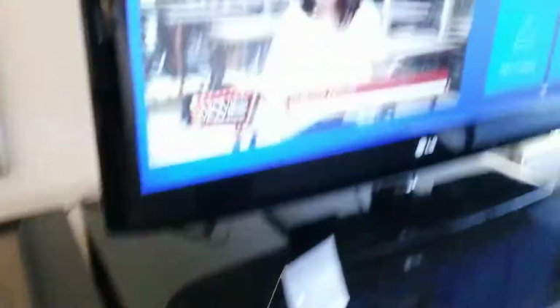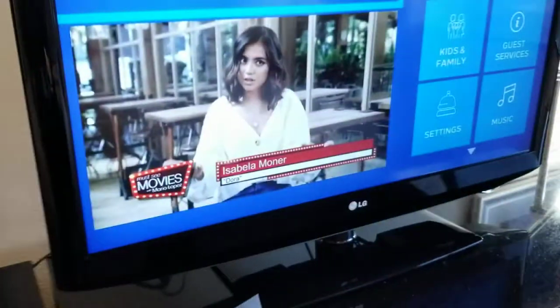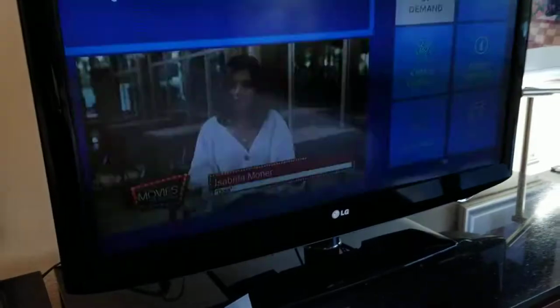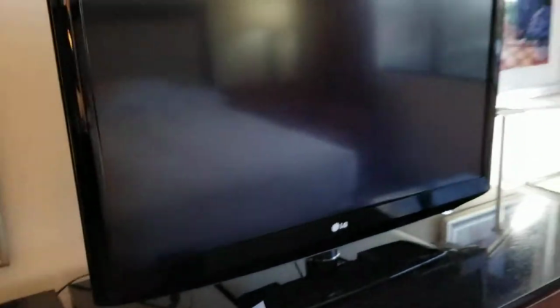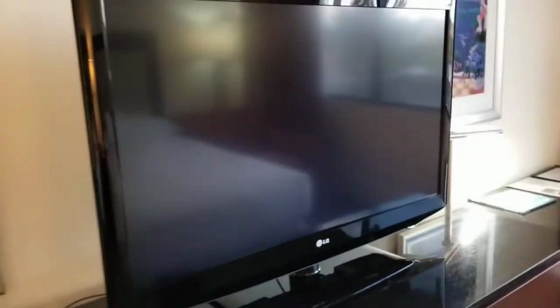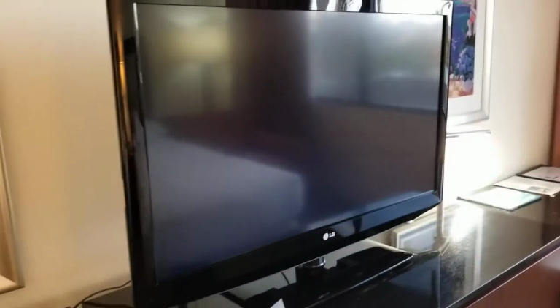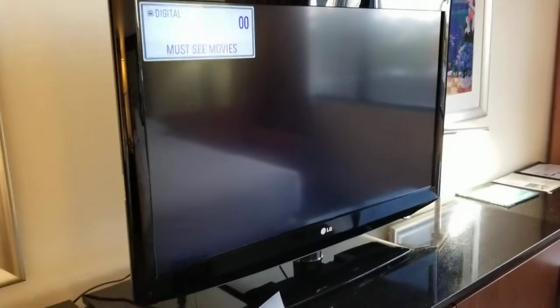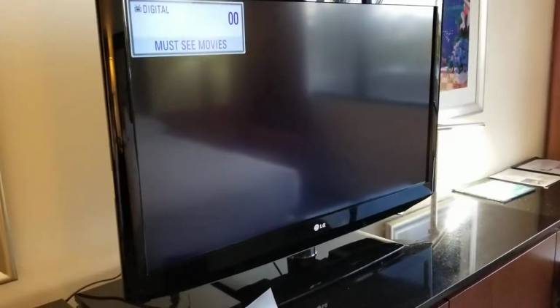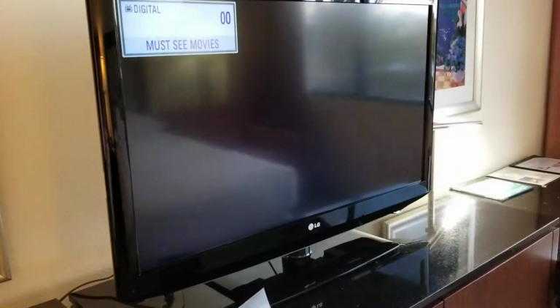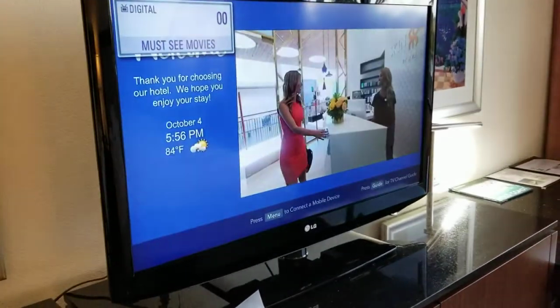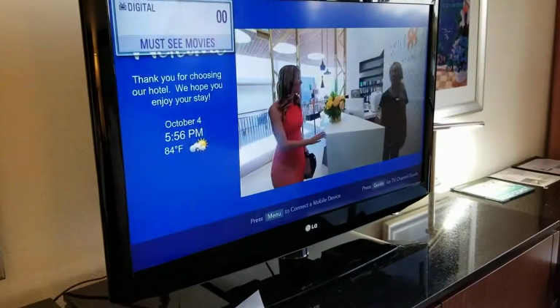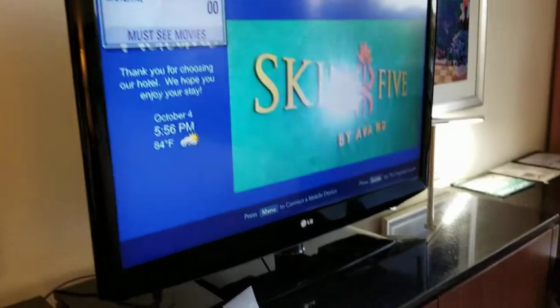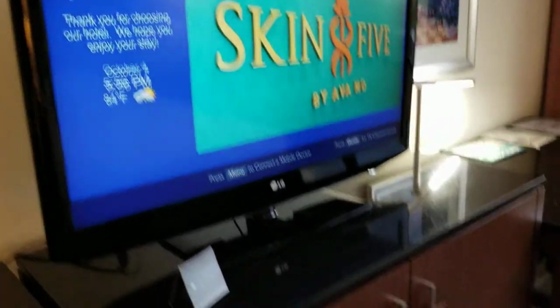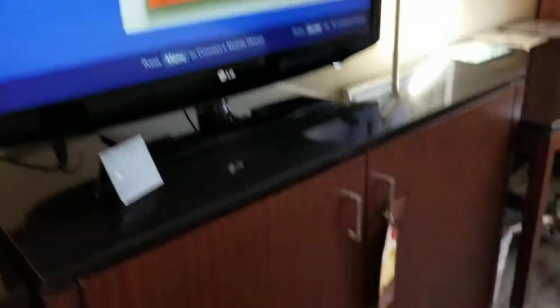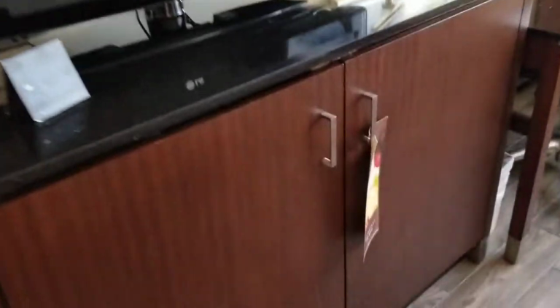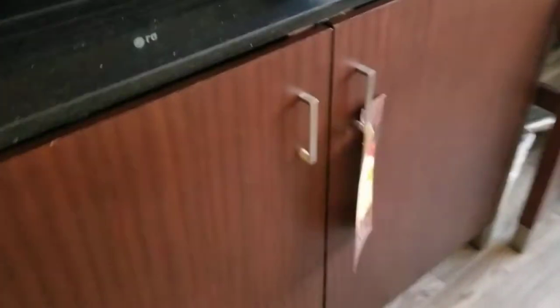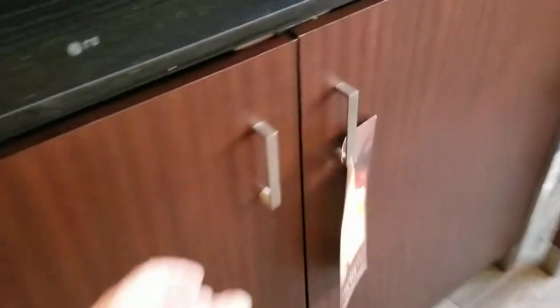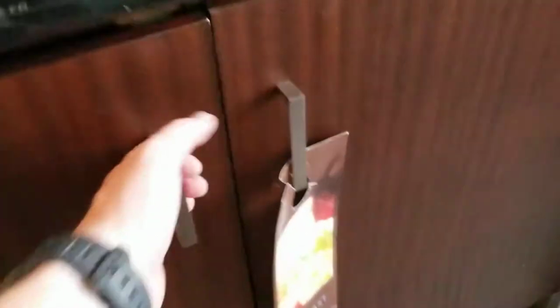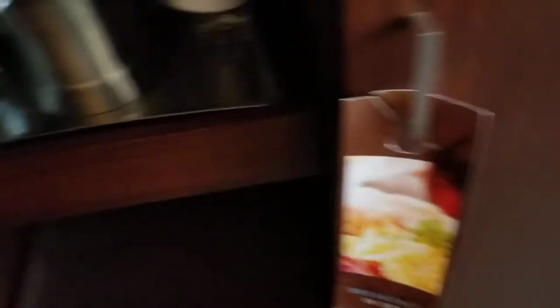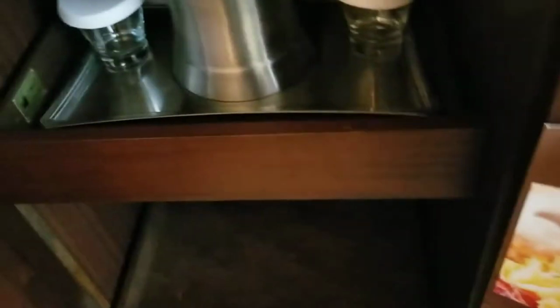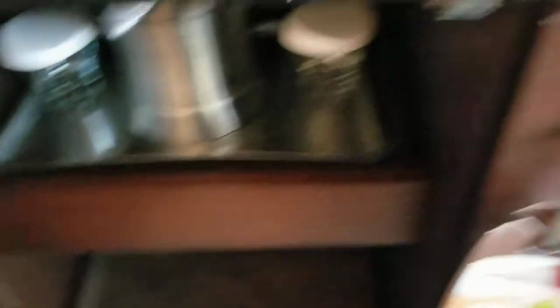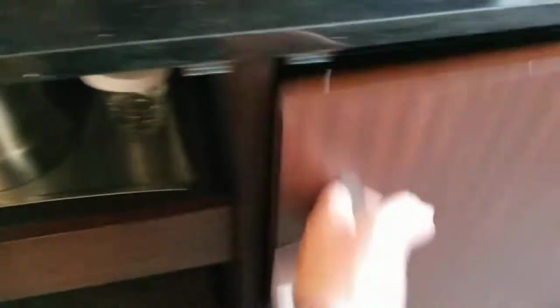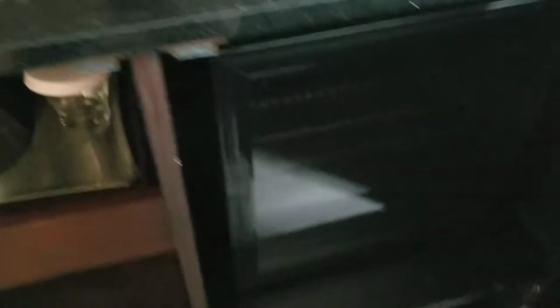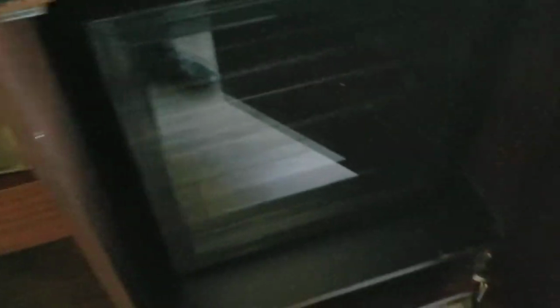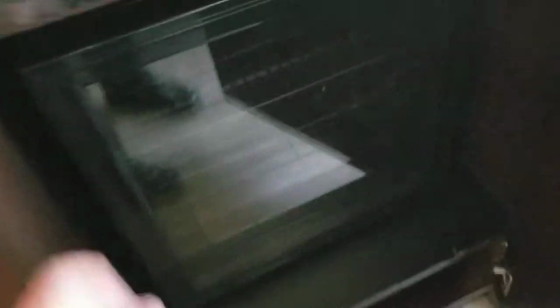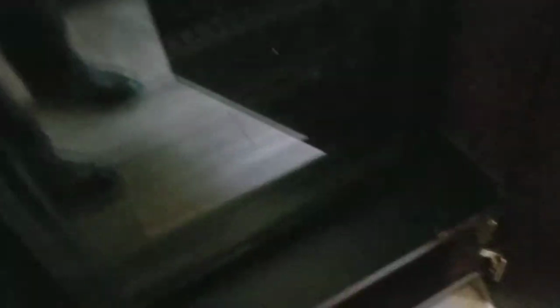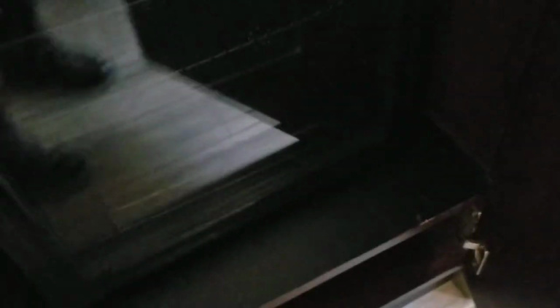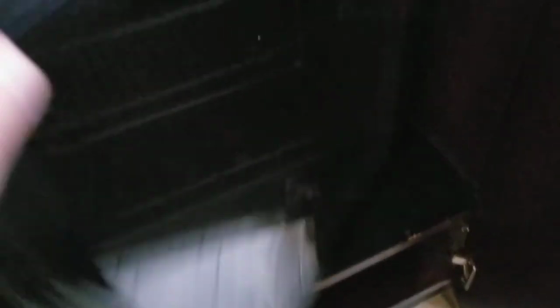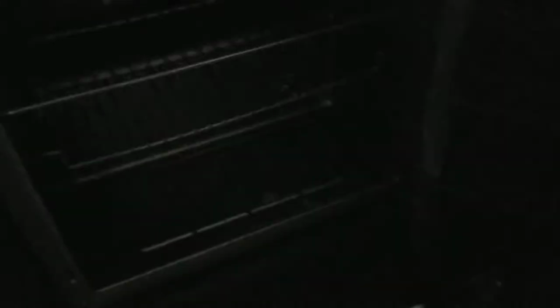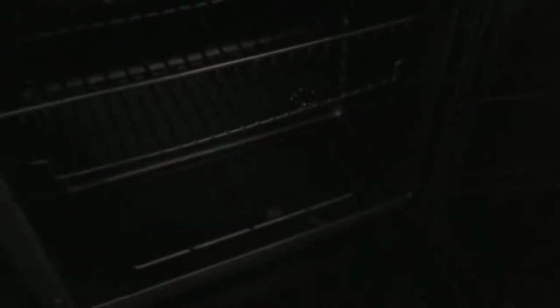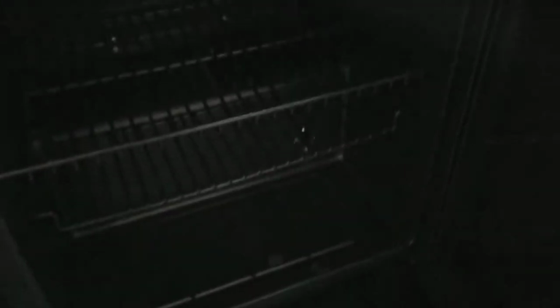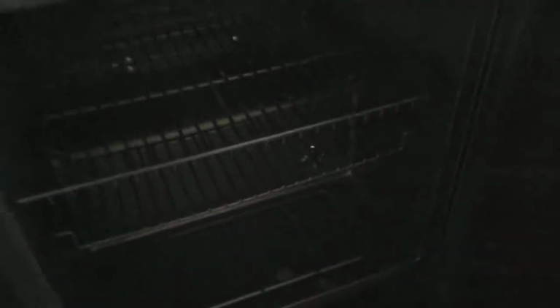Let's look at the TV. Here's a cooler, refrigerator.